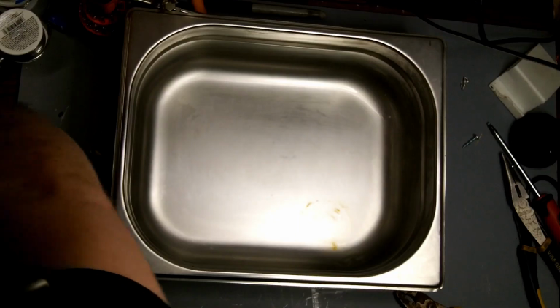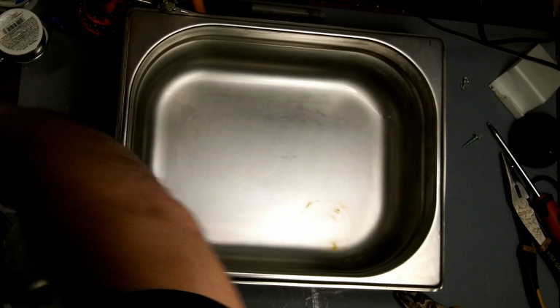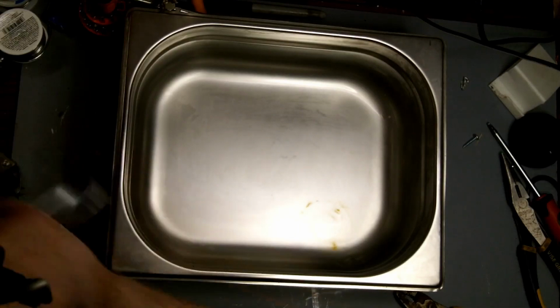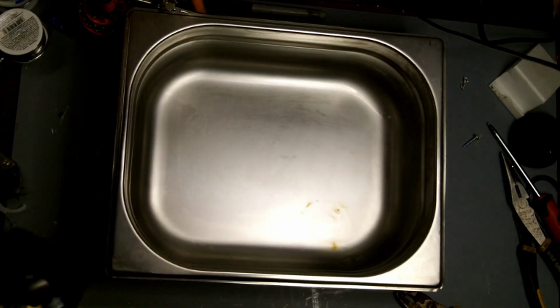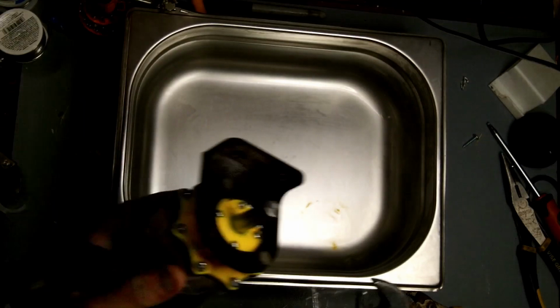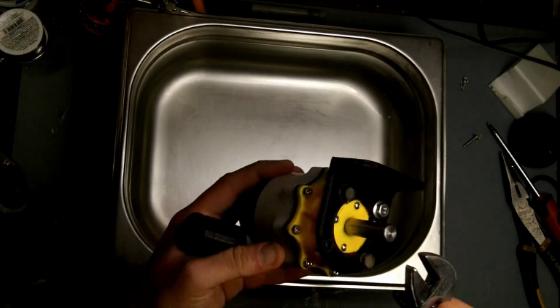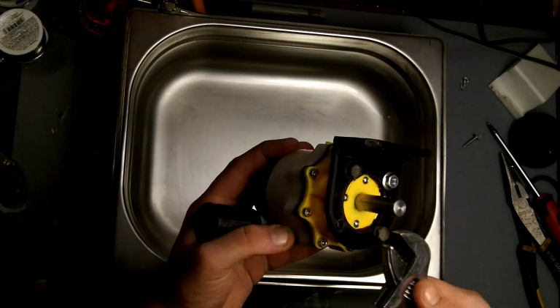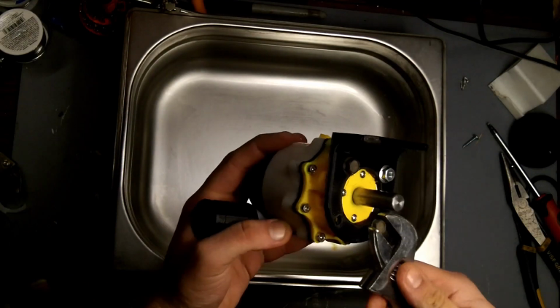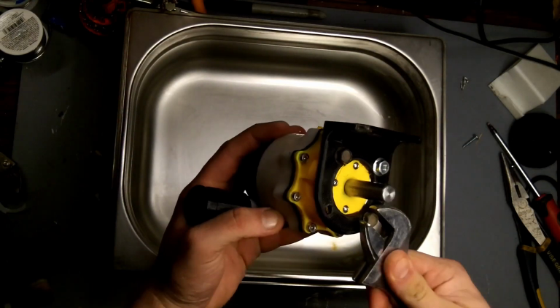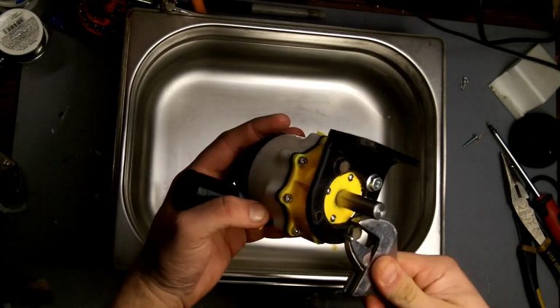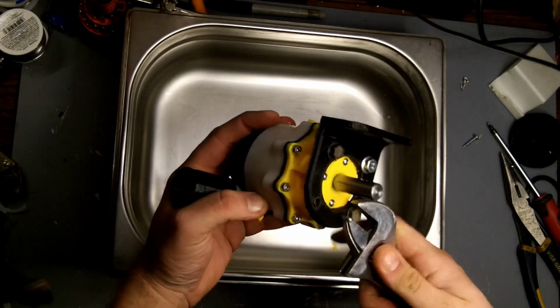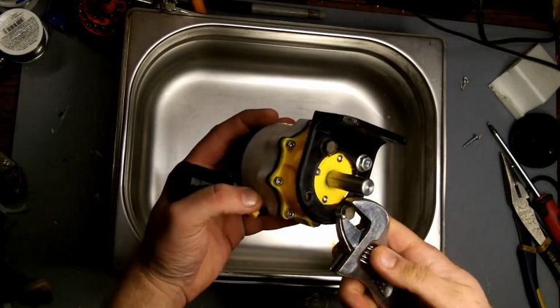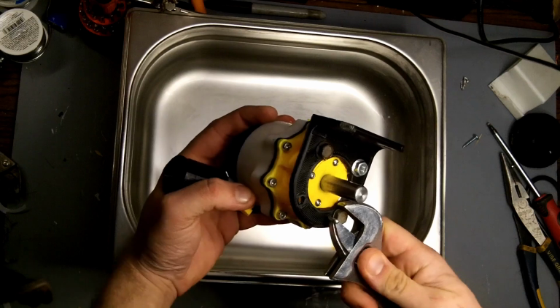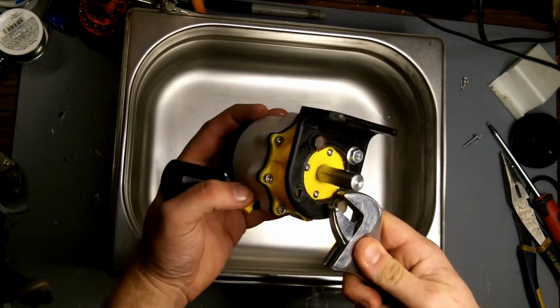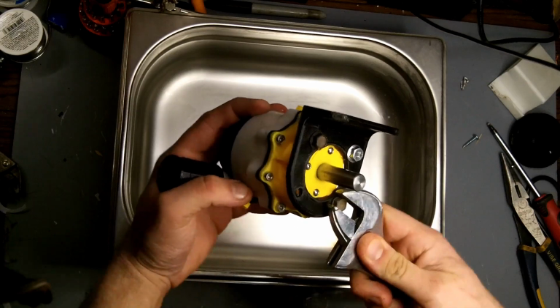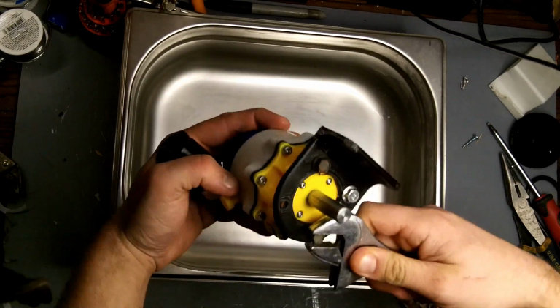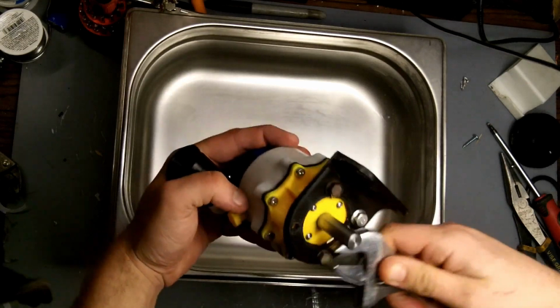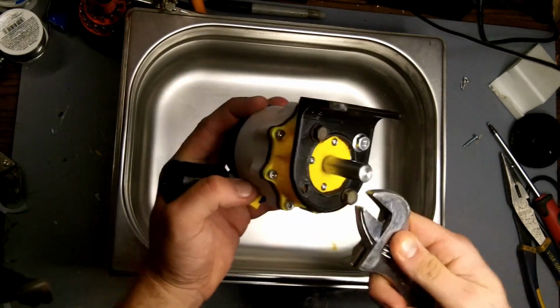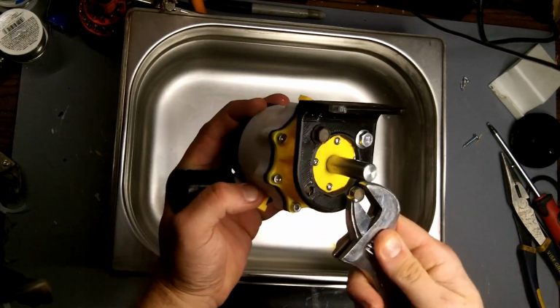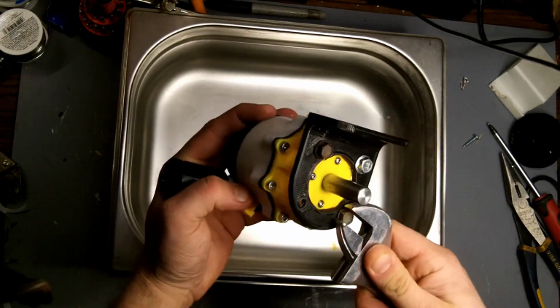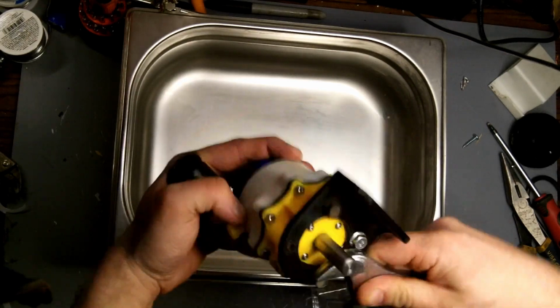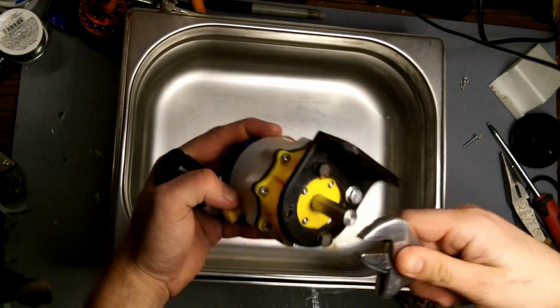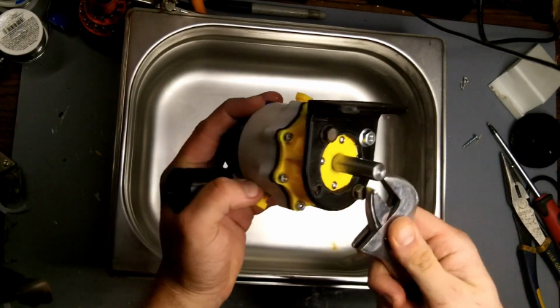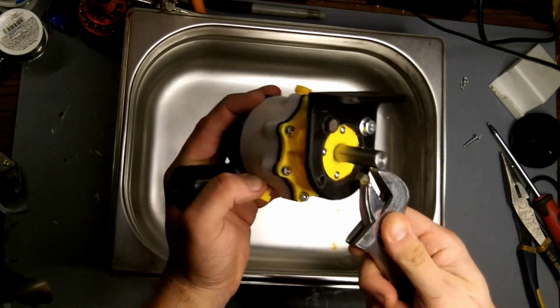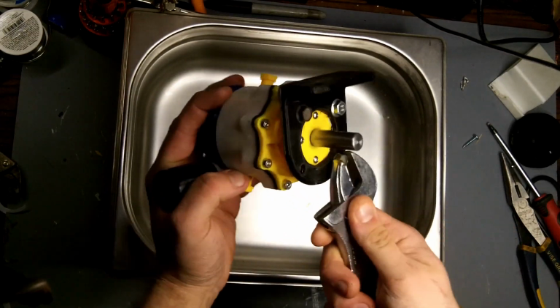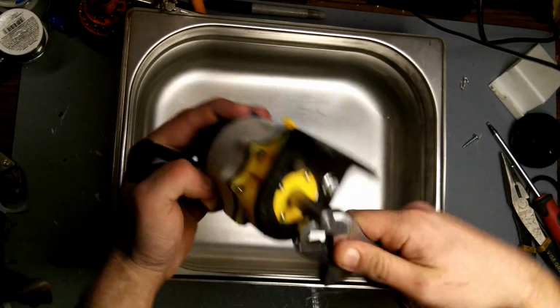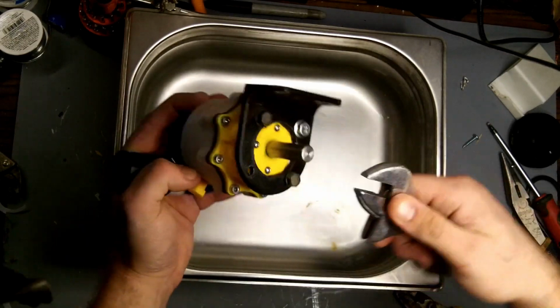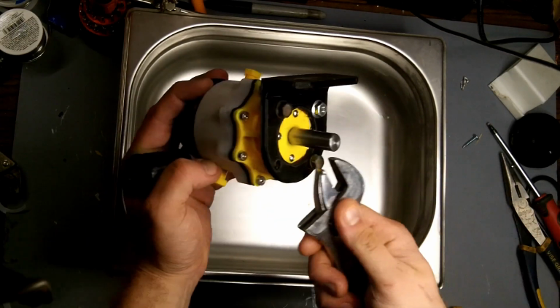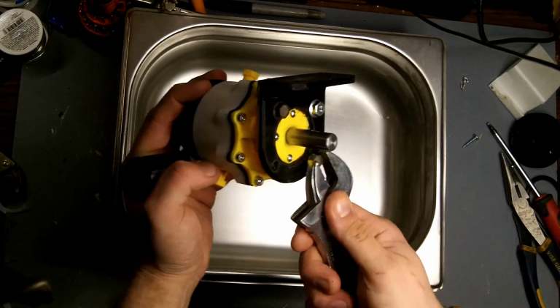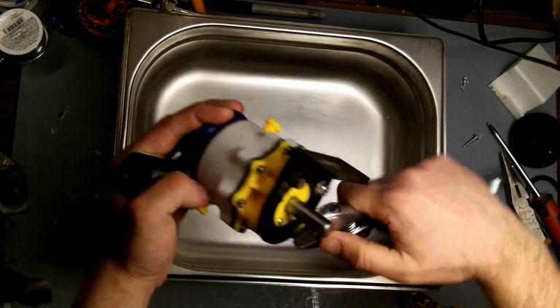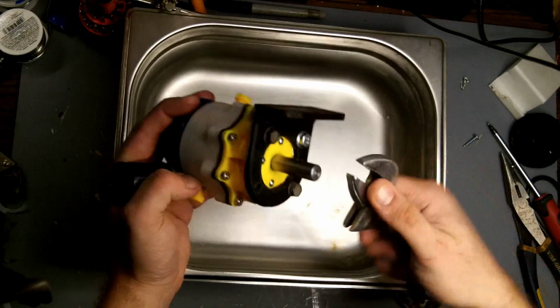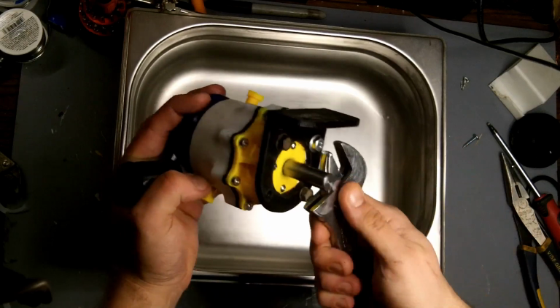Because it's filled with engine oil and I'm in the house, I'm going to use this tray to make sure I don't spill any oil anywhere. I'm going to take it apart and see what went wrong.